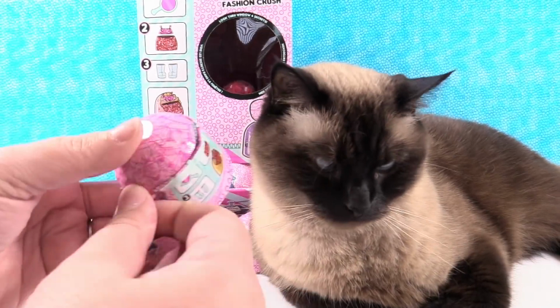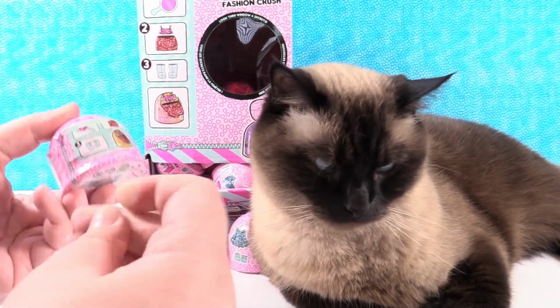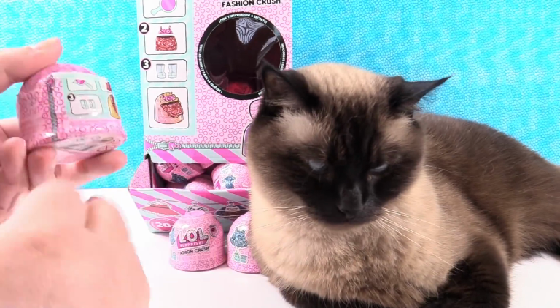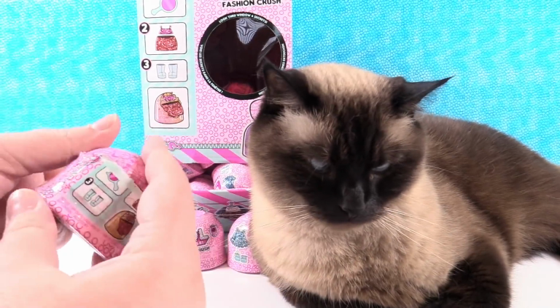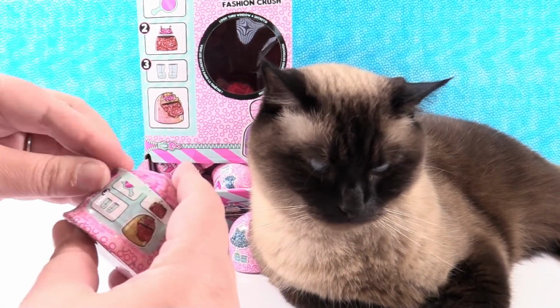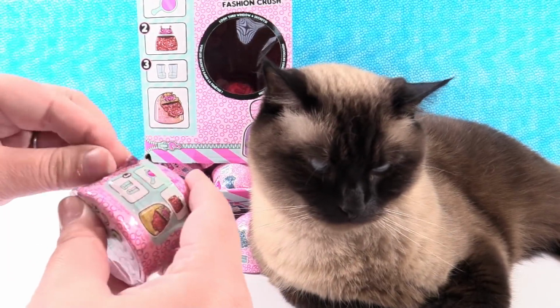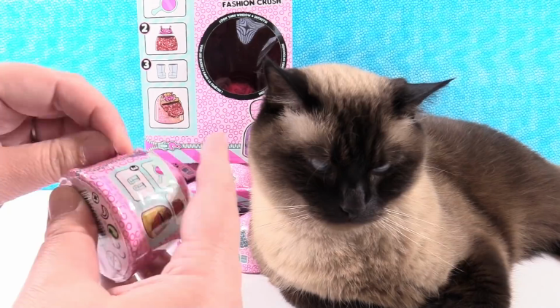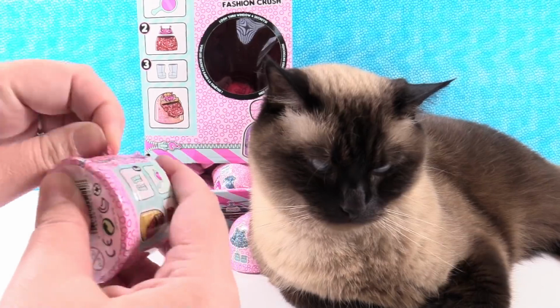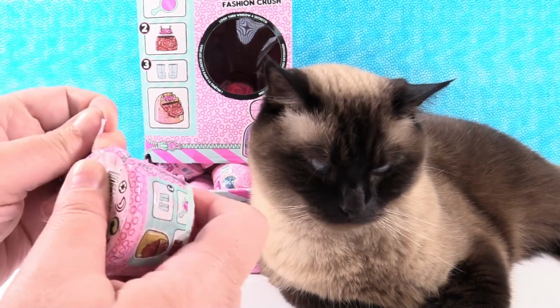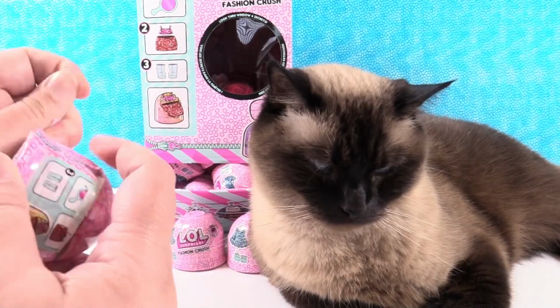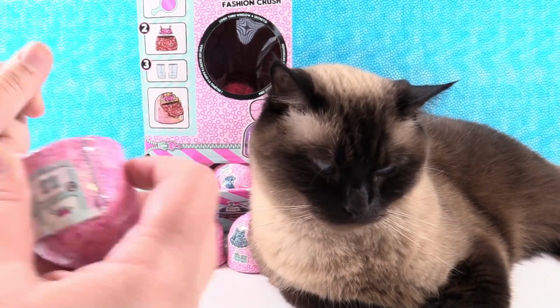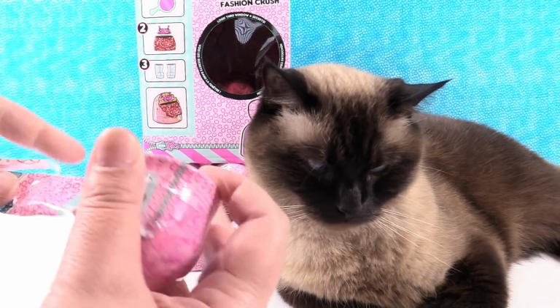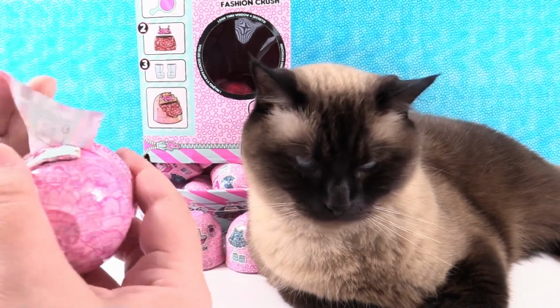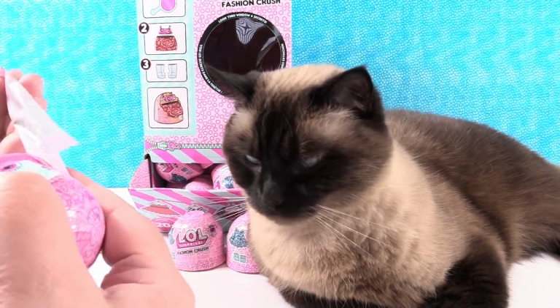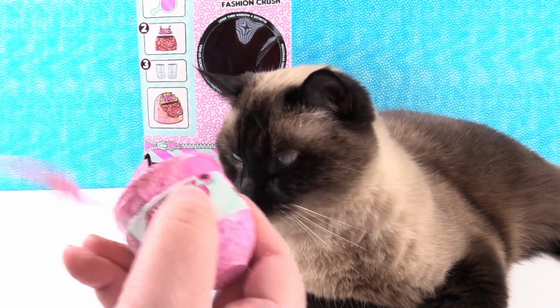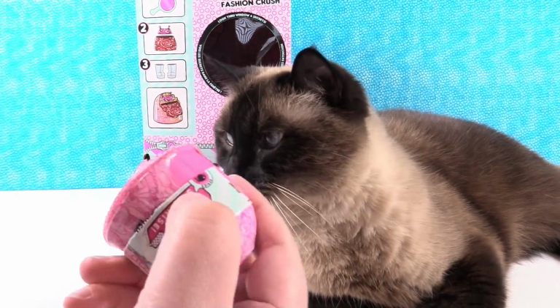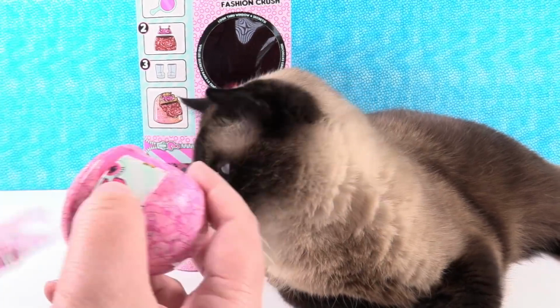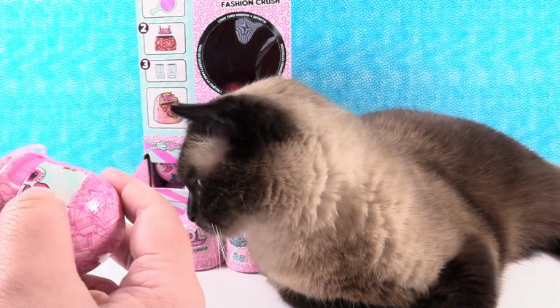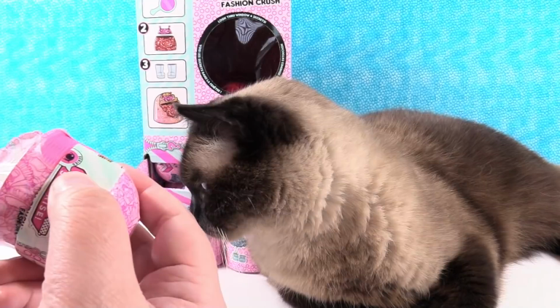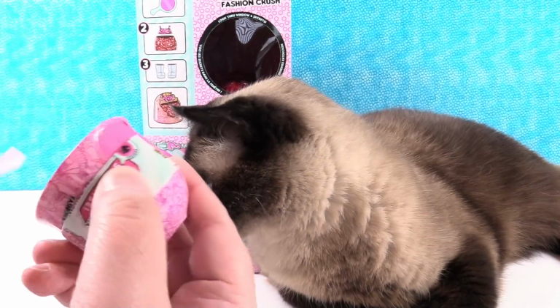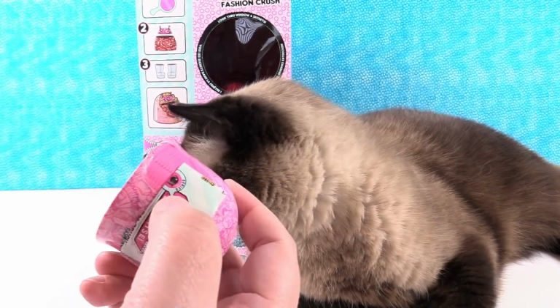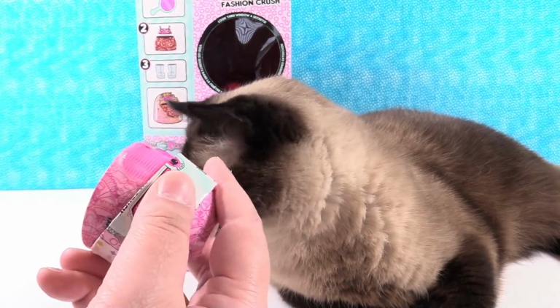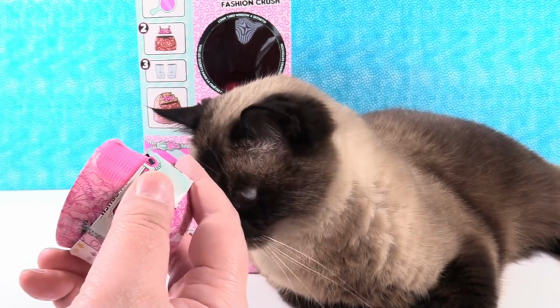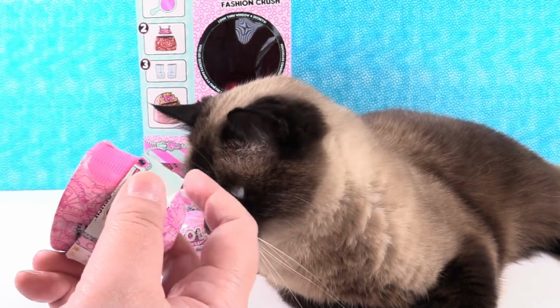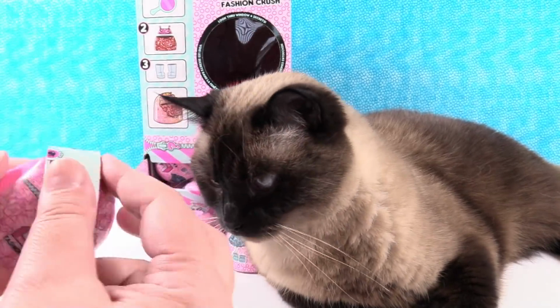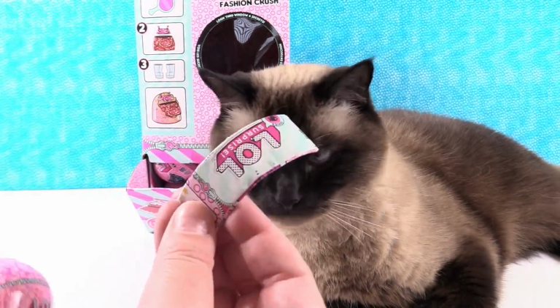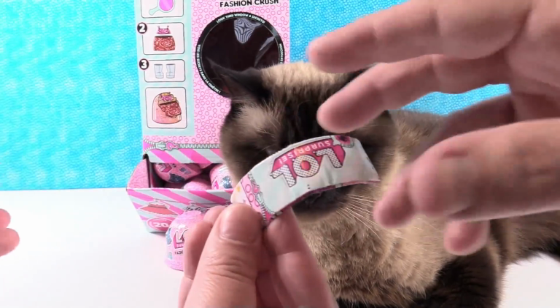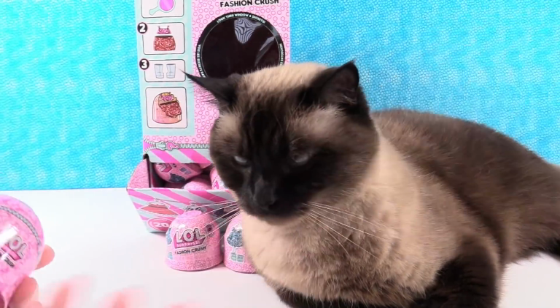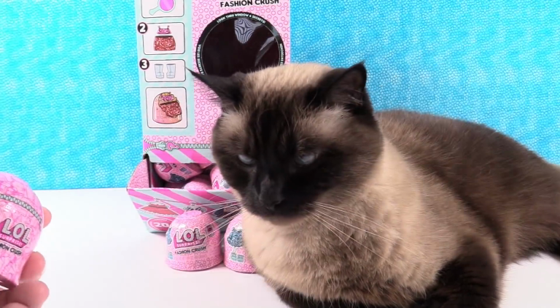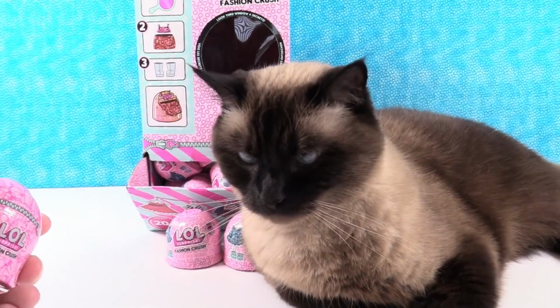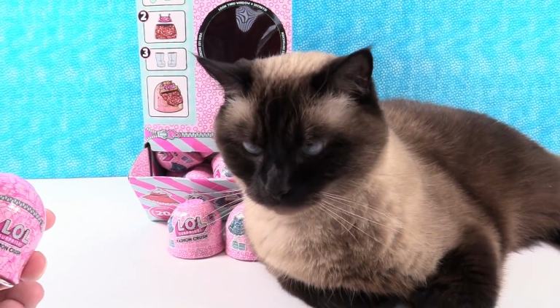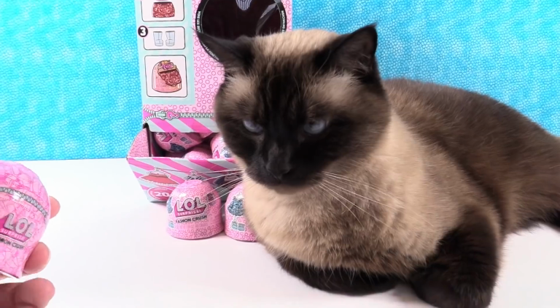I'm going to open the first one. I think we have a checklist right here — our first layer. Collectible clothing. There you go, collectible clothing.